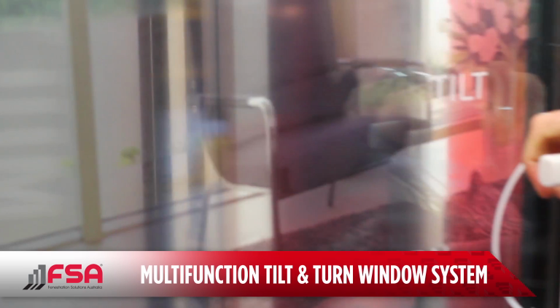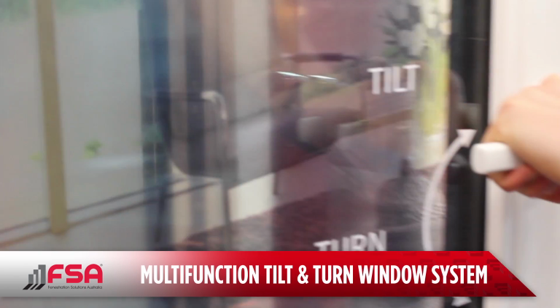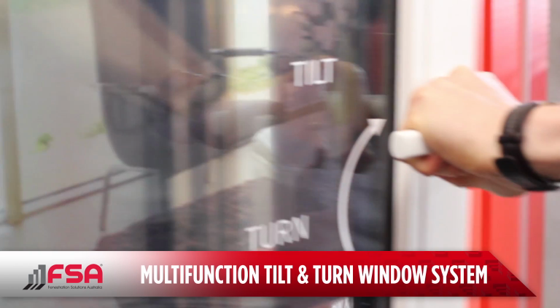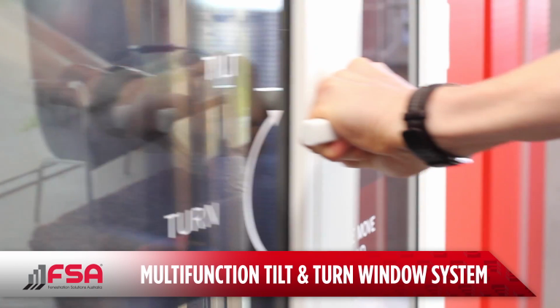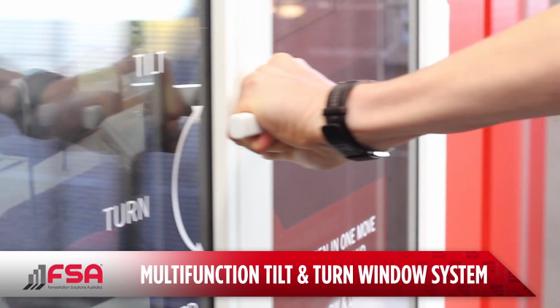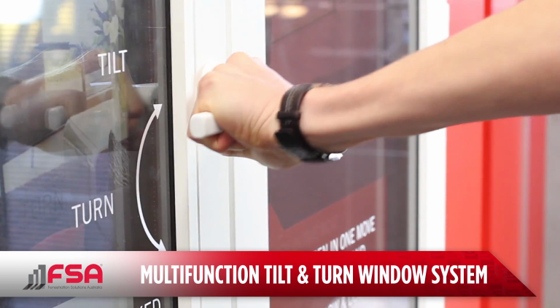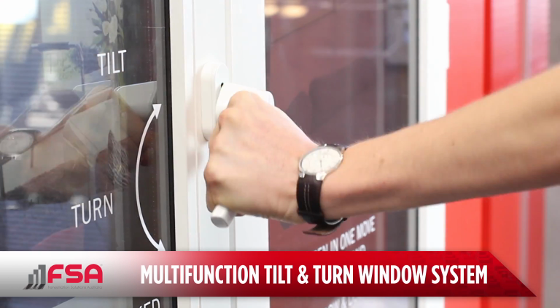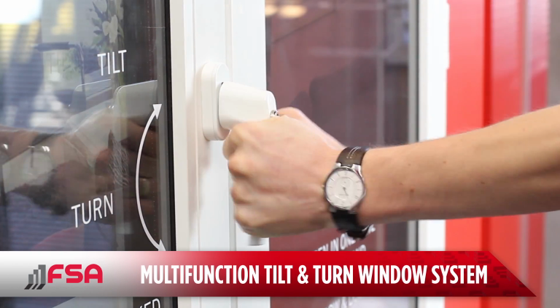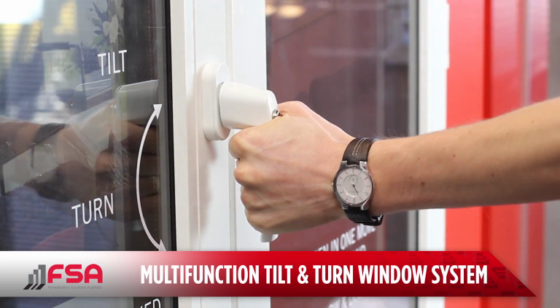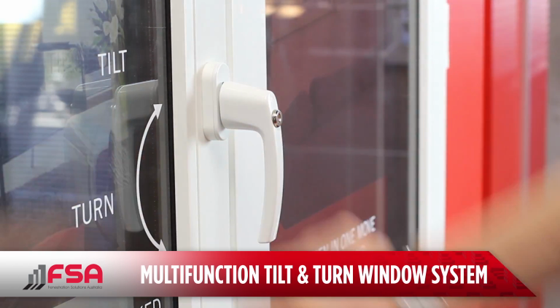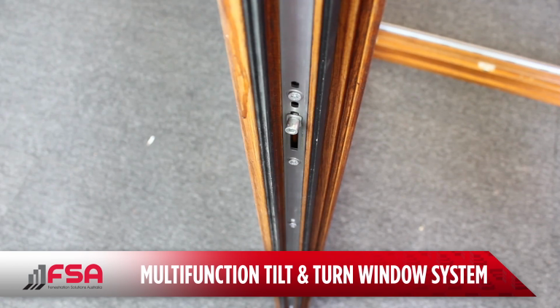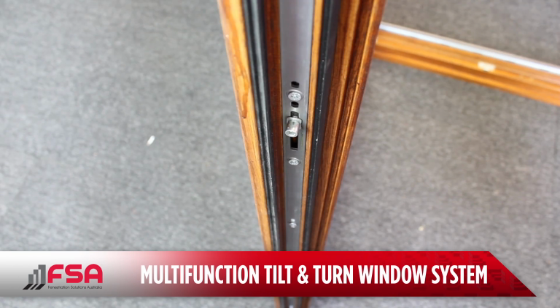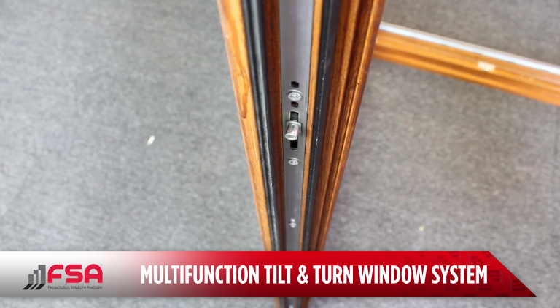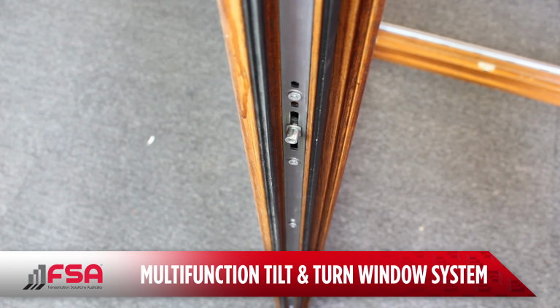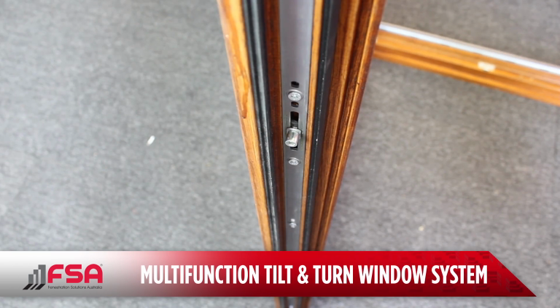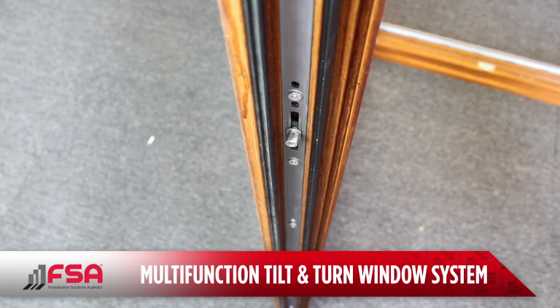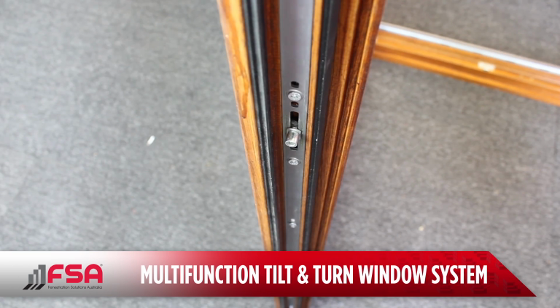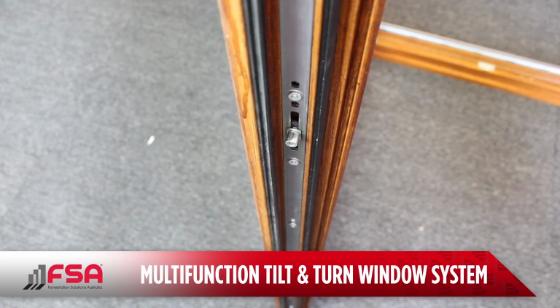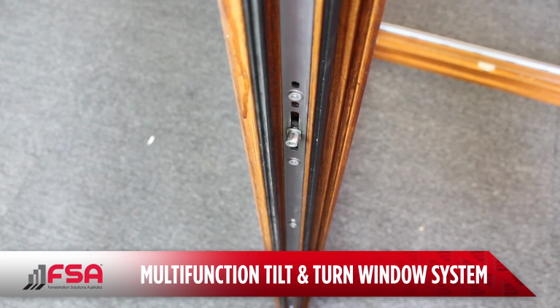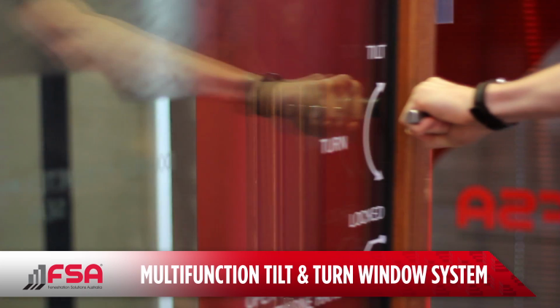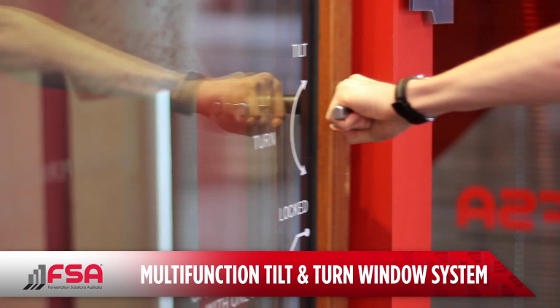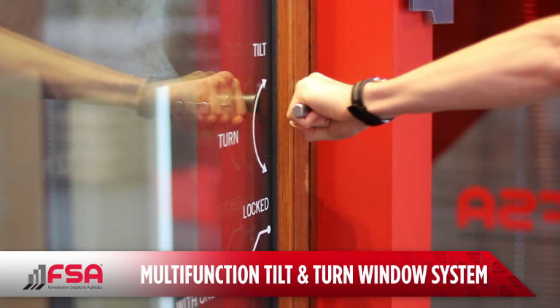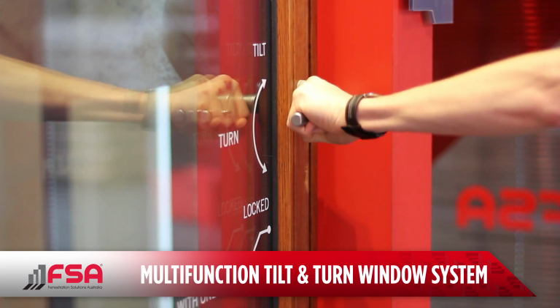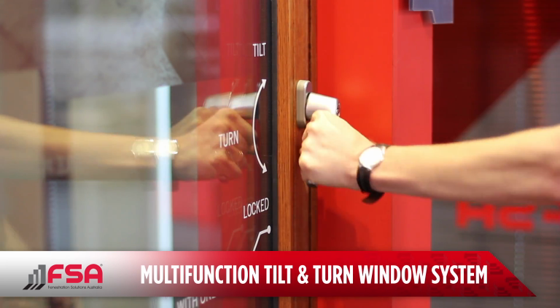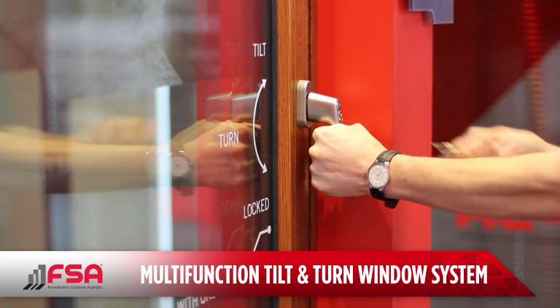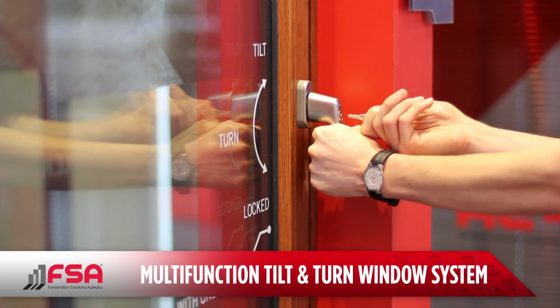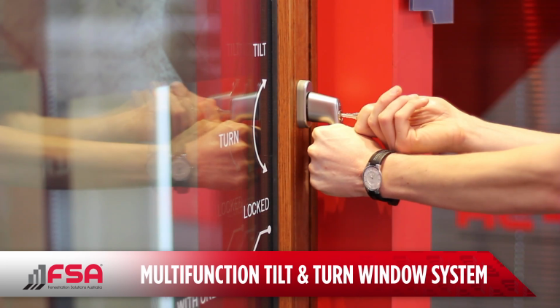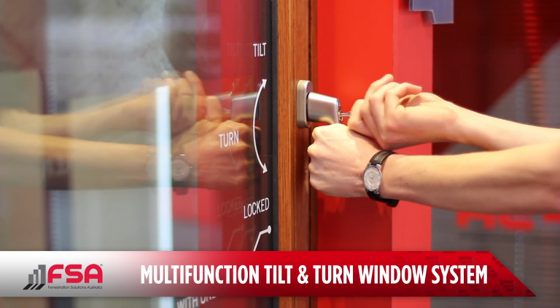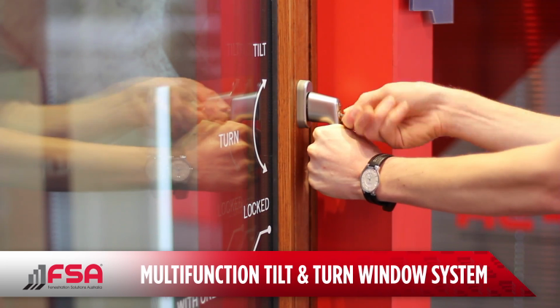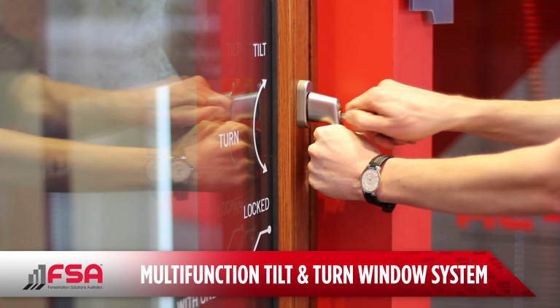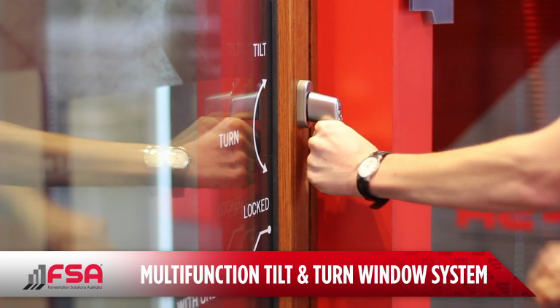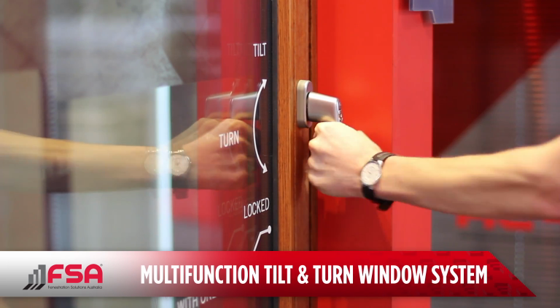With a simple turn of the handle, it can be closed to engage up to 13 lock points depending on the size and can be deadlocked with a key, keeping your home safe and secure.